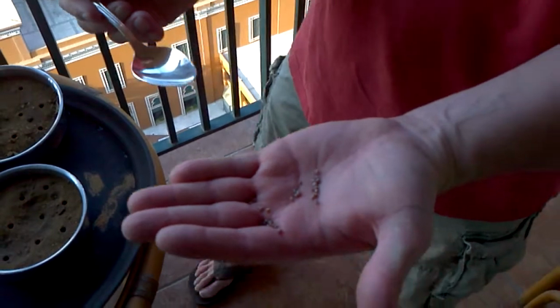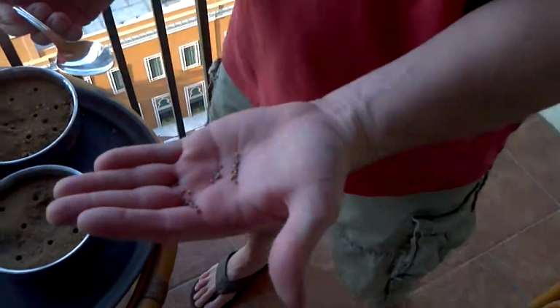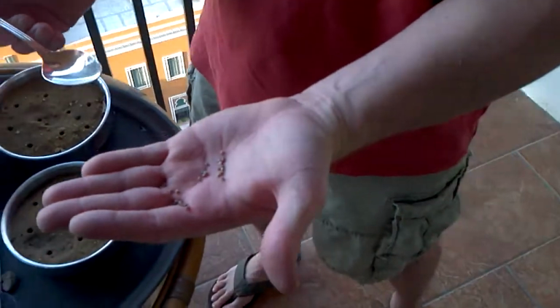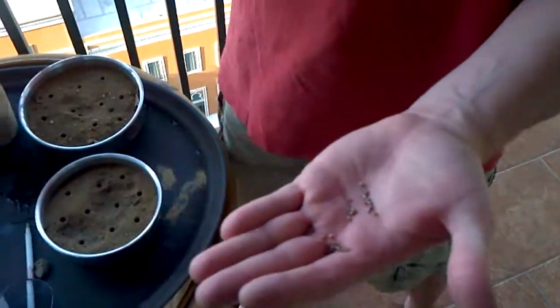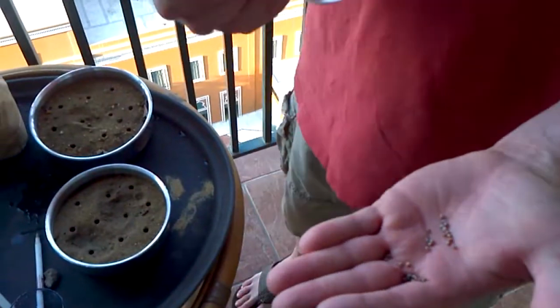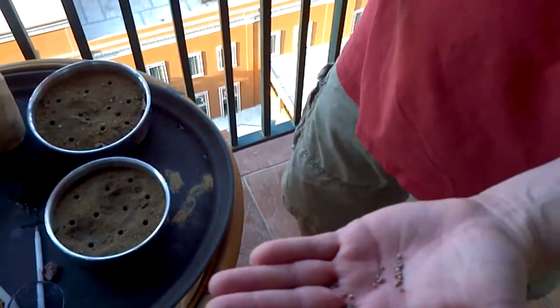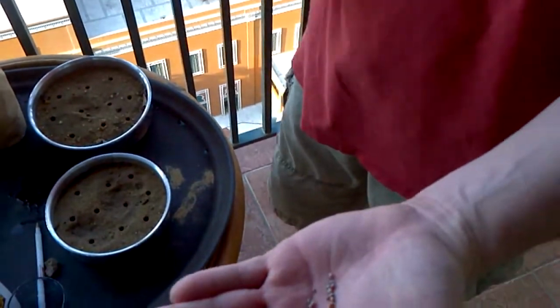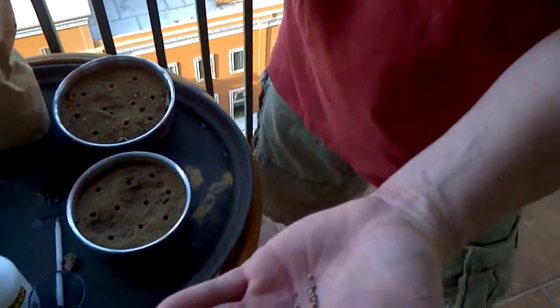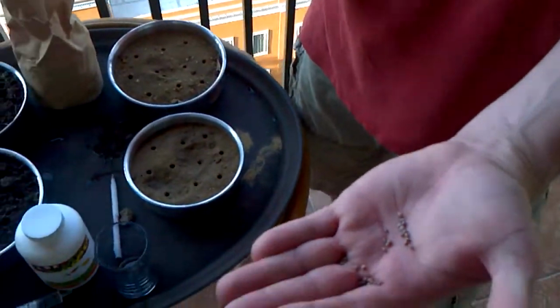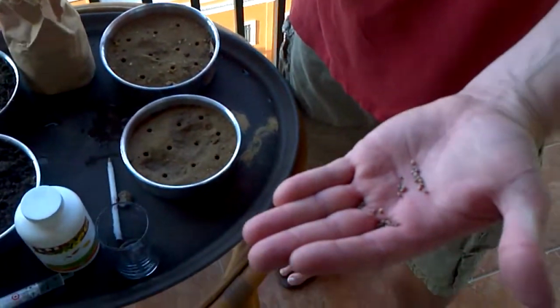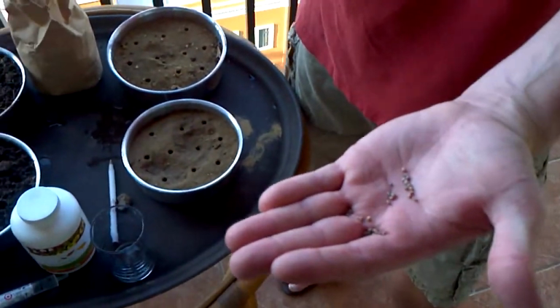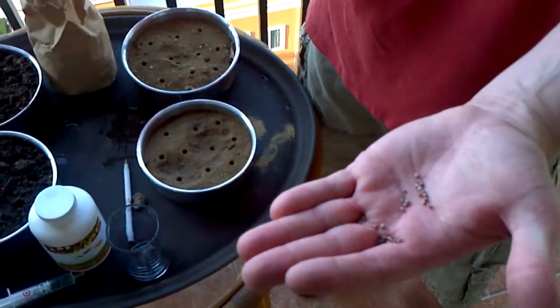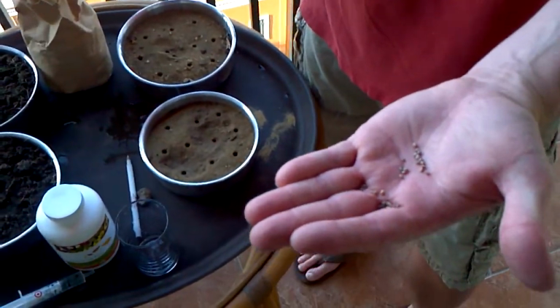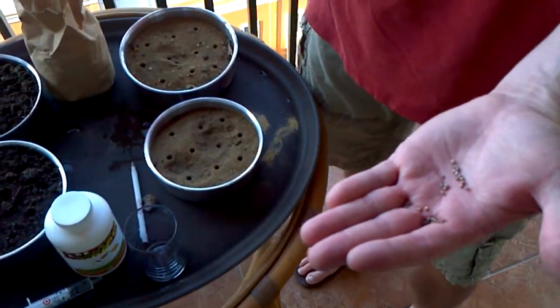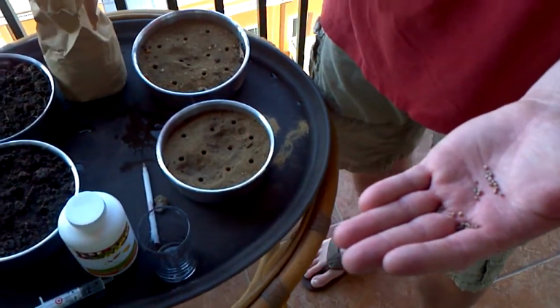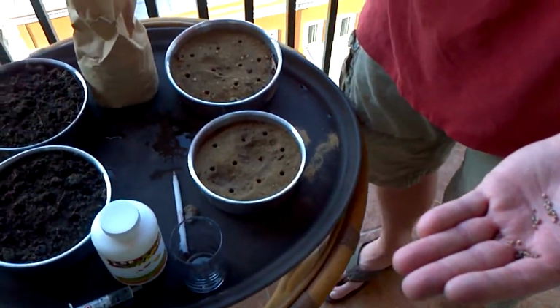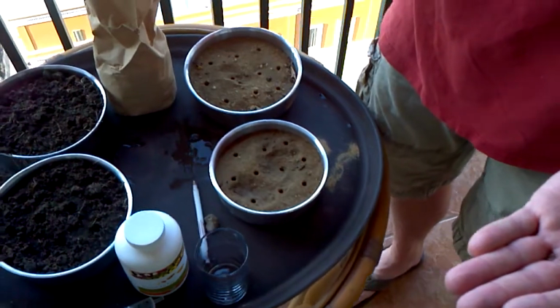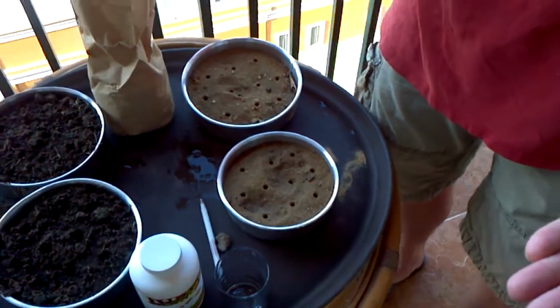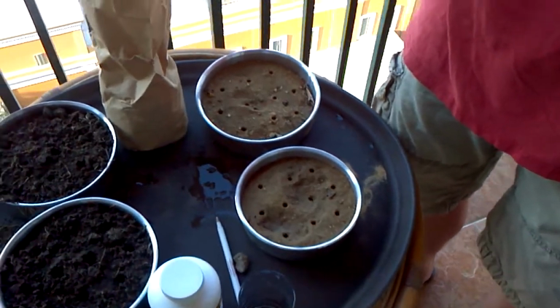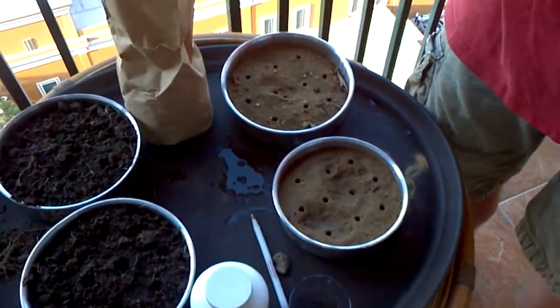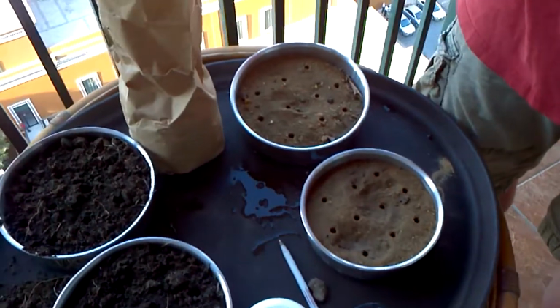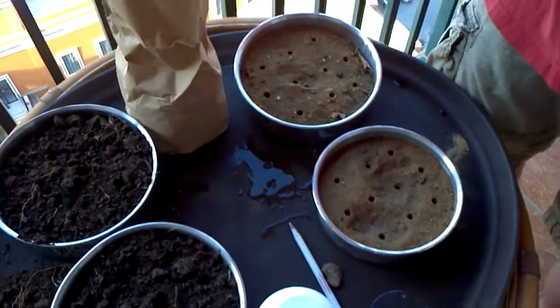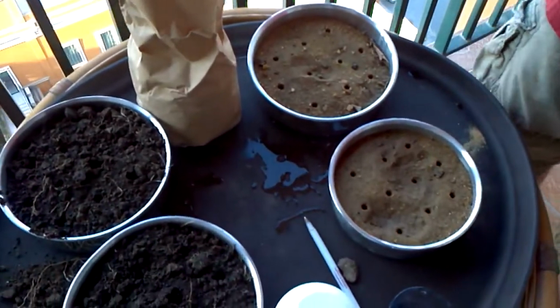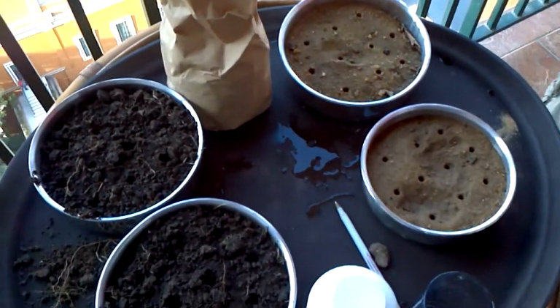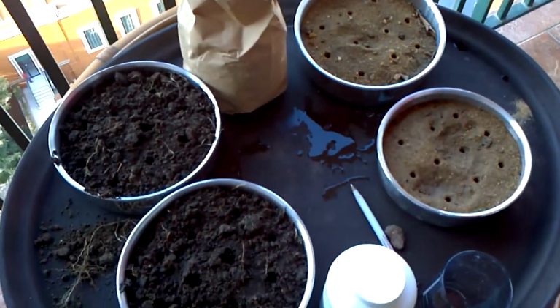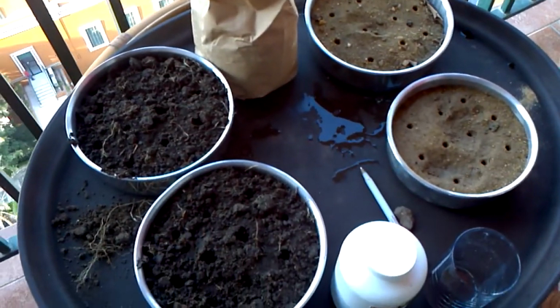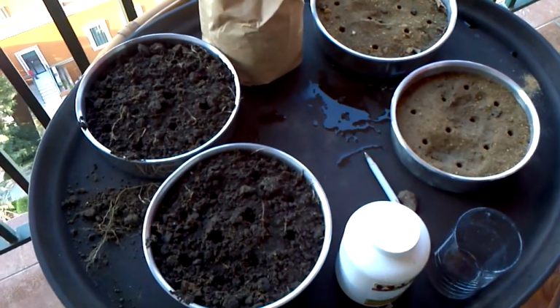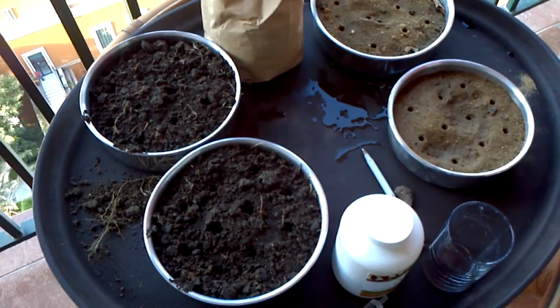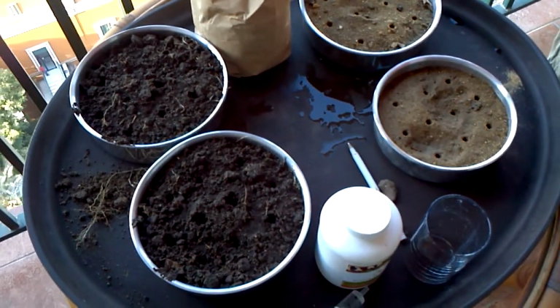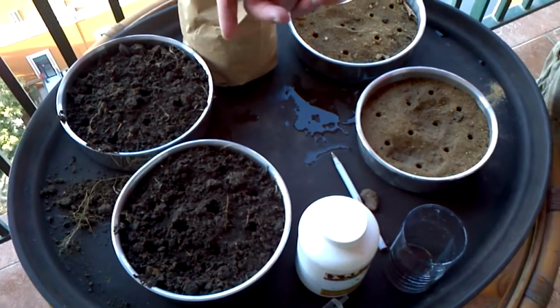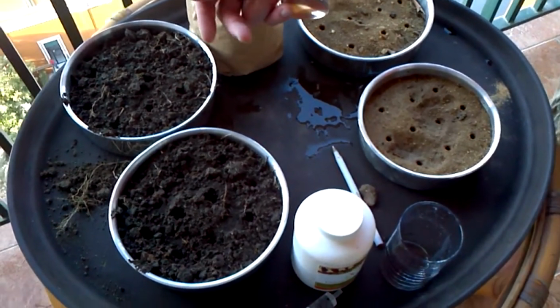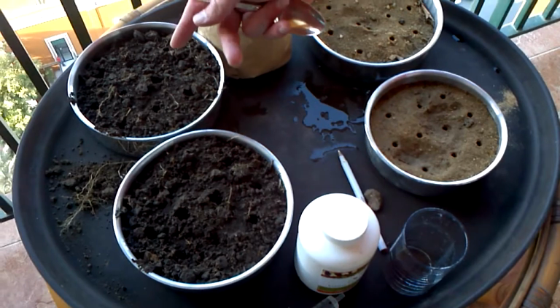Ten. We have smaller trays here than what we usually have, but we were limited by what we could find in our culinary store here in Cairo.